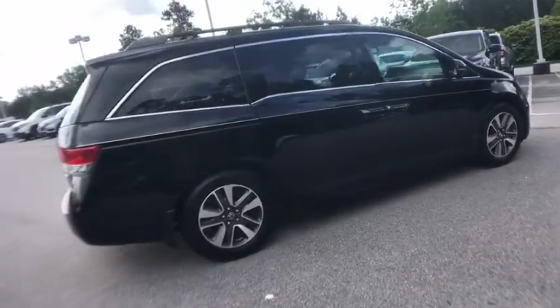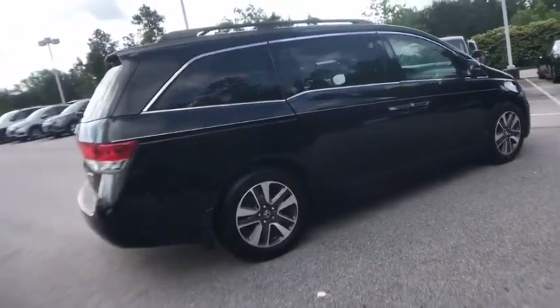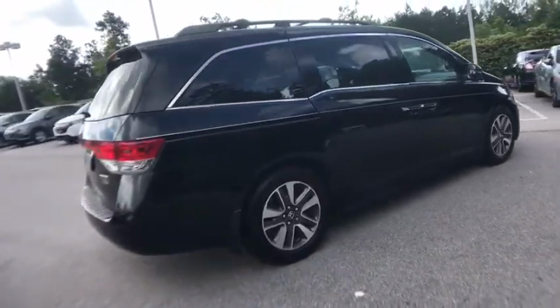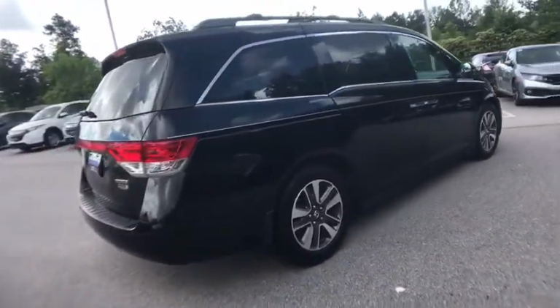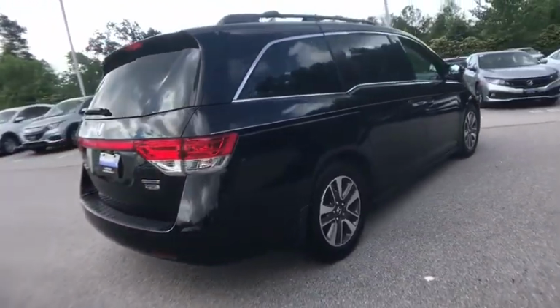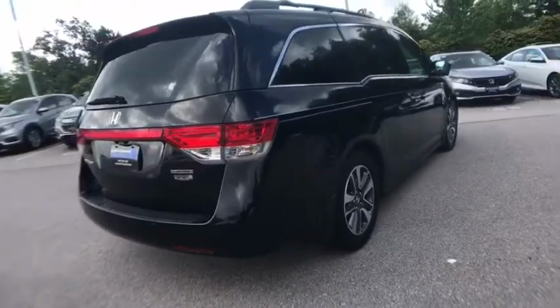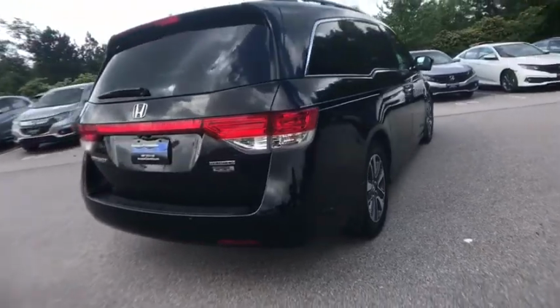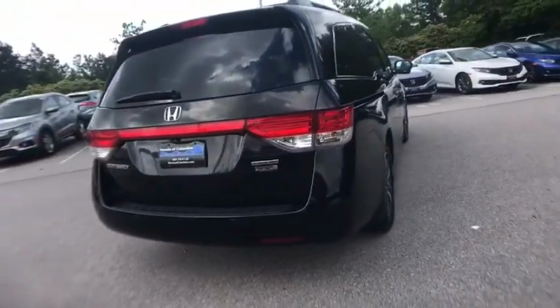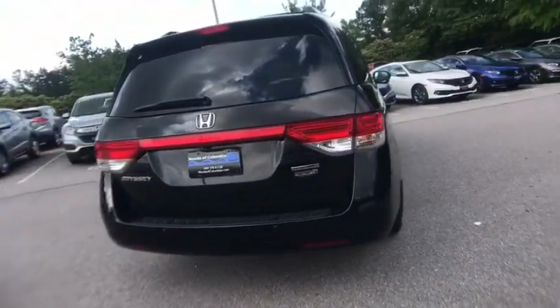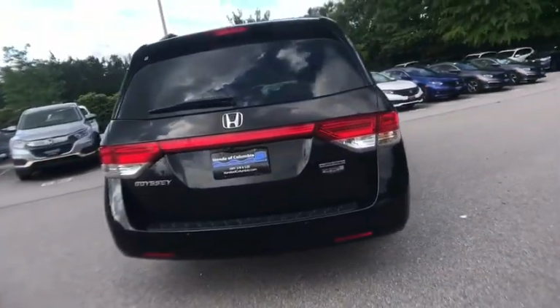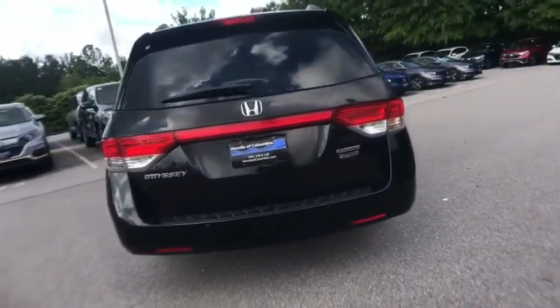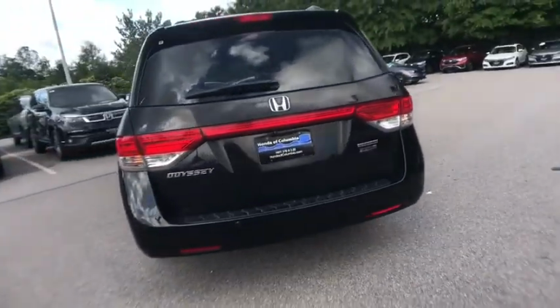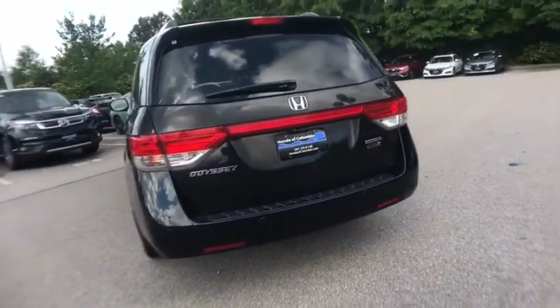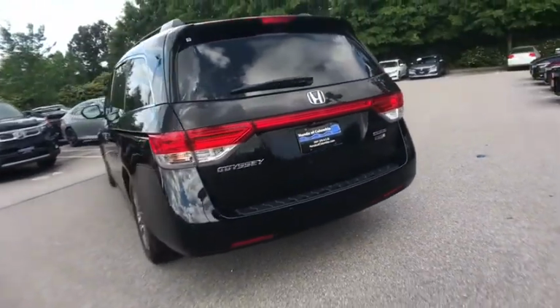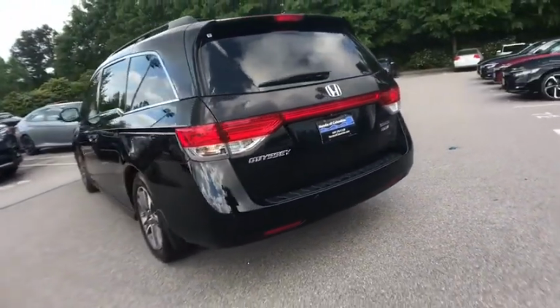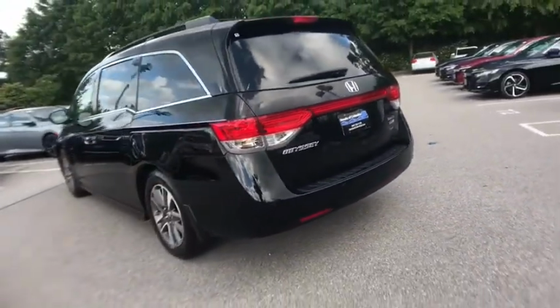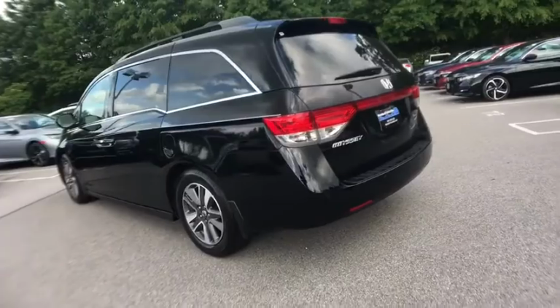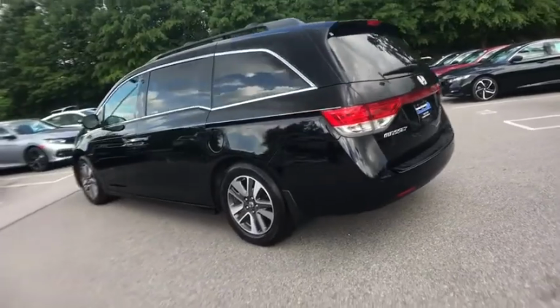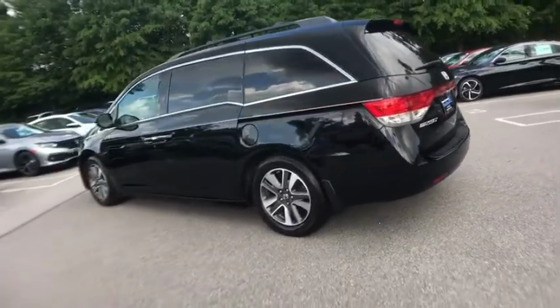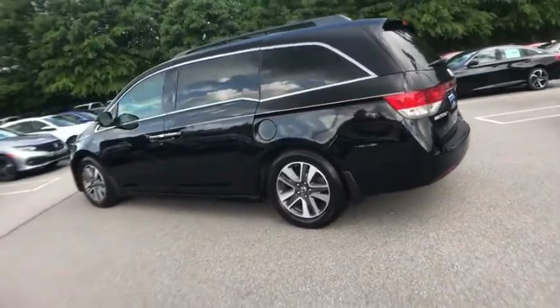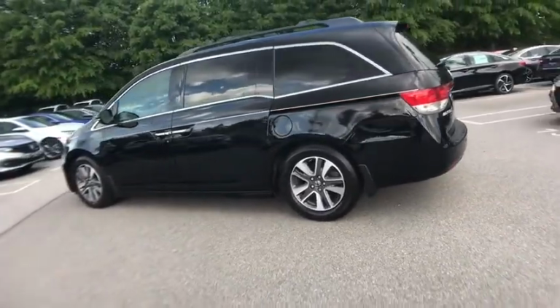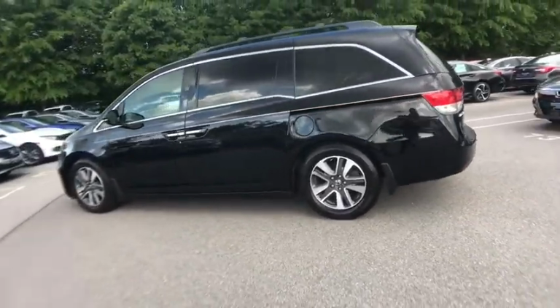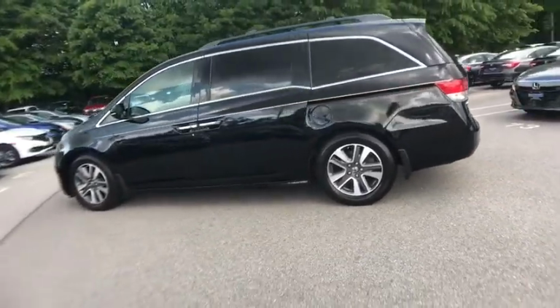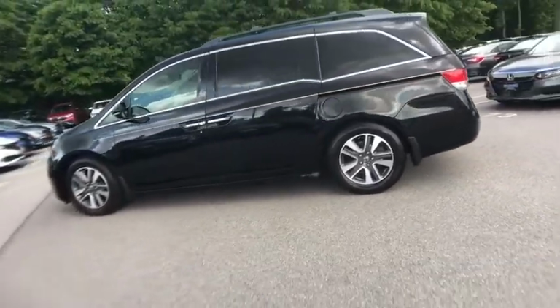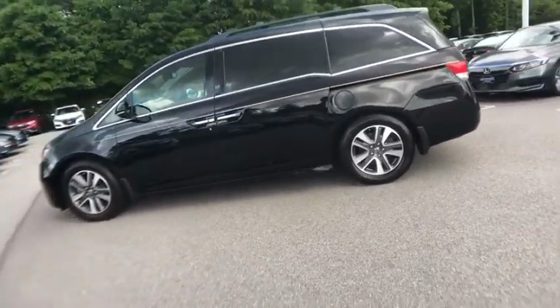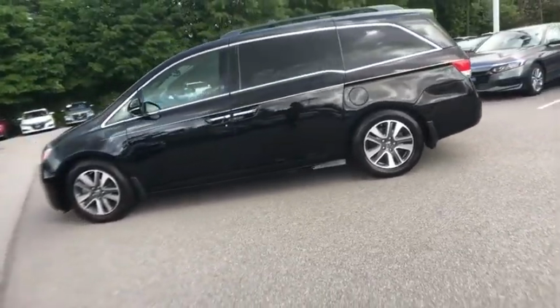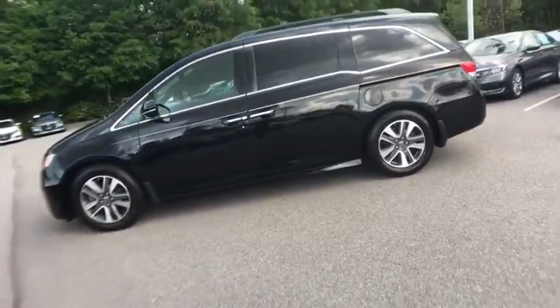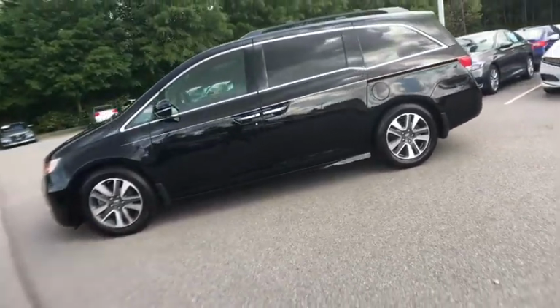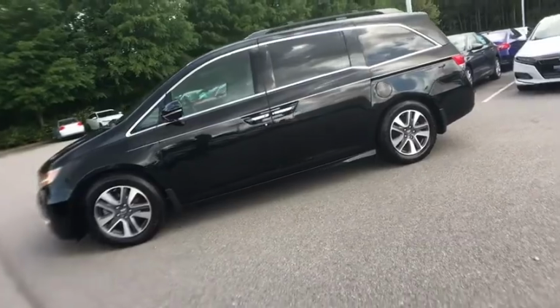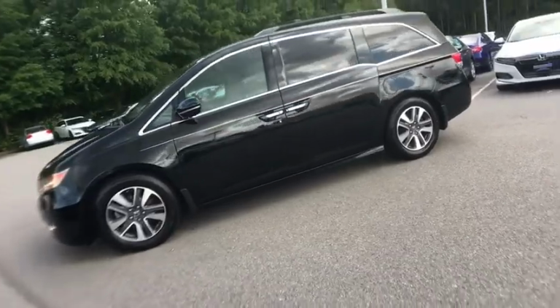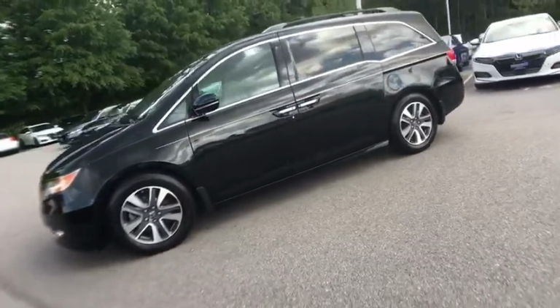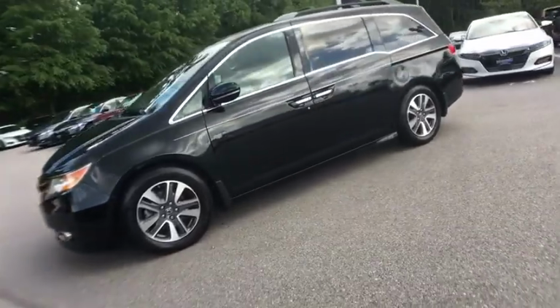This vehicle has less than 30,000 miles. Here are some of this vehicle's great options: traction control, dual airbags, power steering, four-wheel disc brakes, power windows, rear window defroster, and electronic stability control.